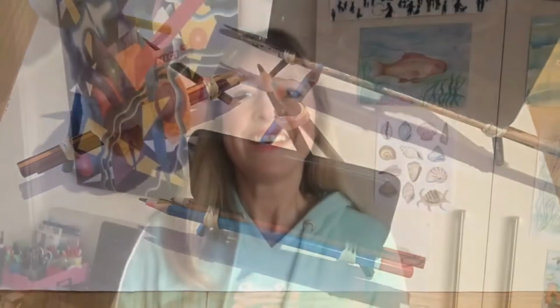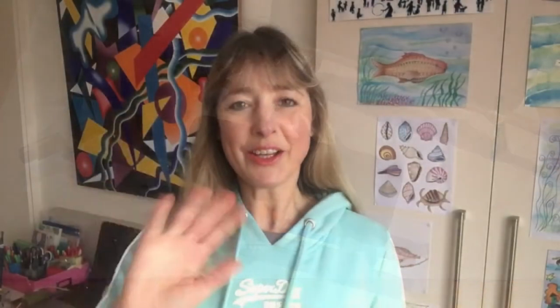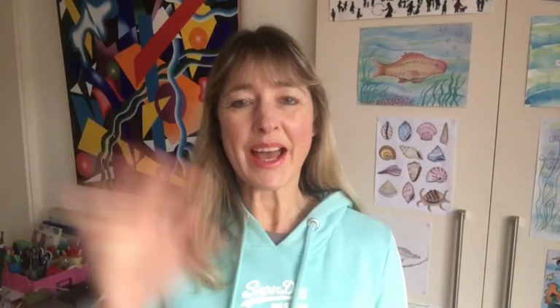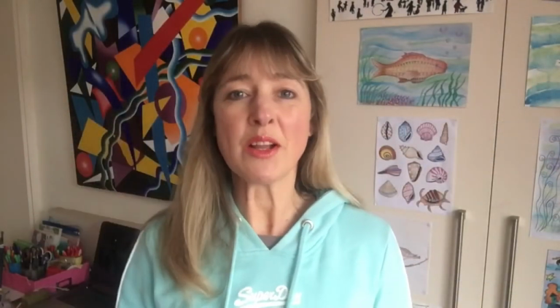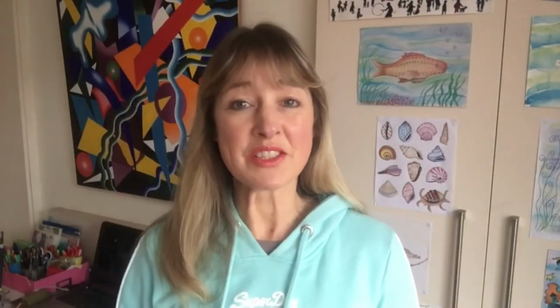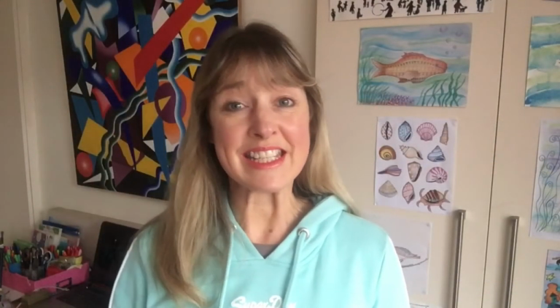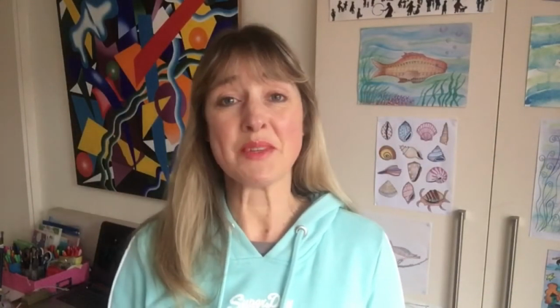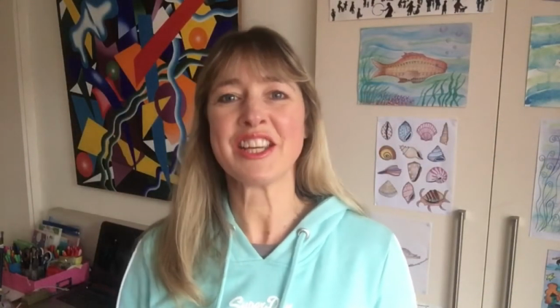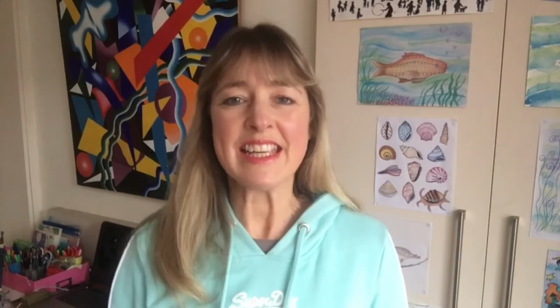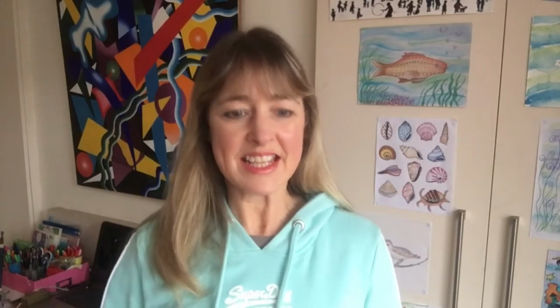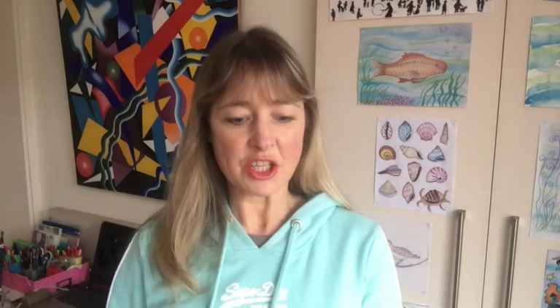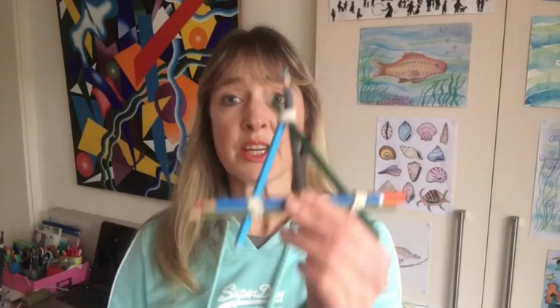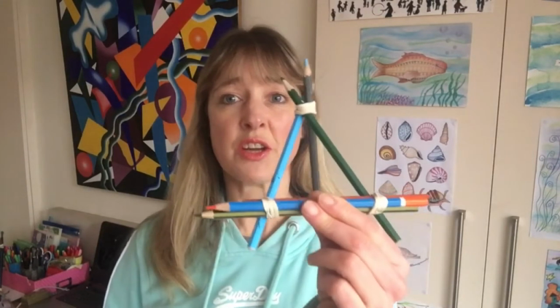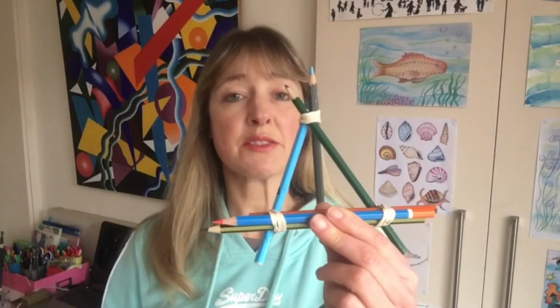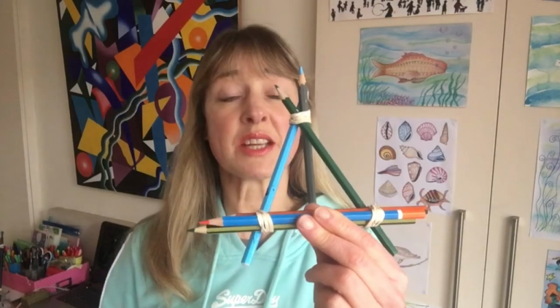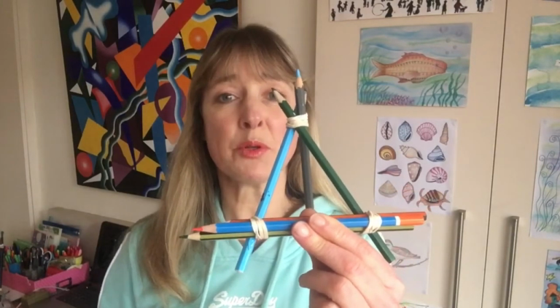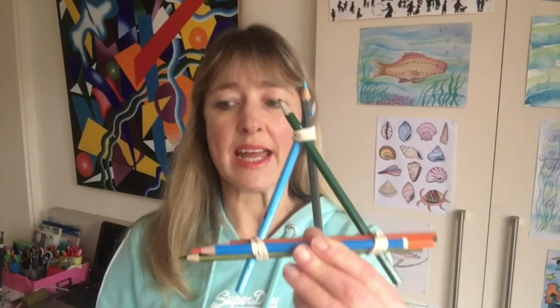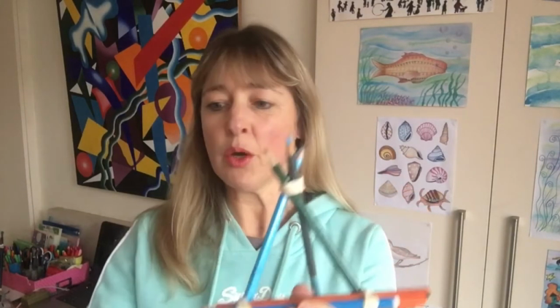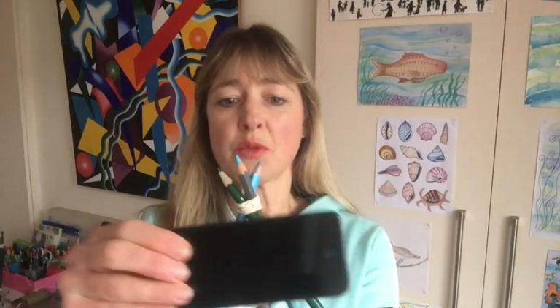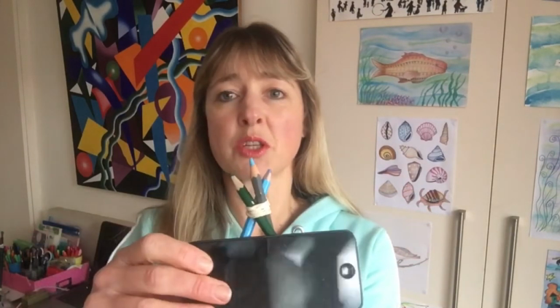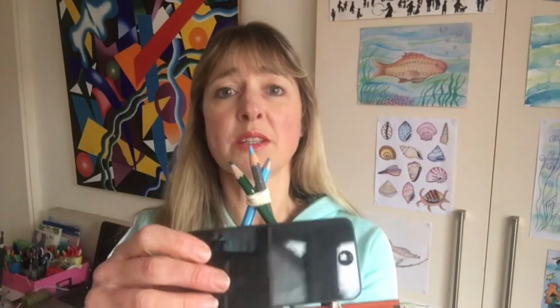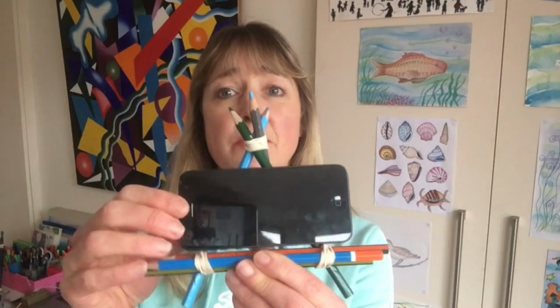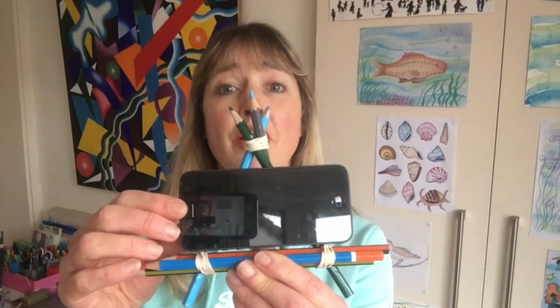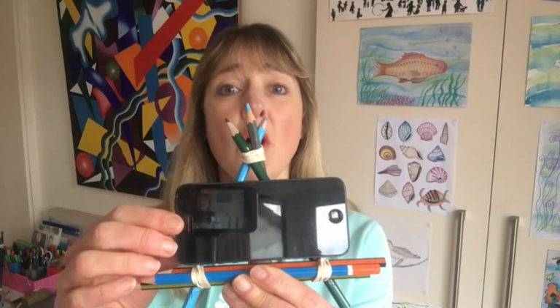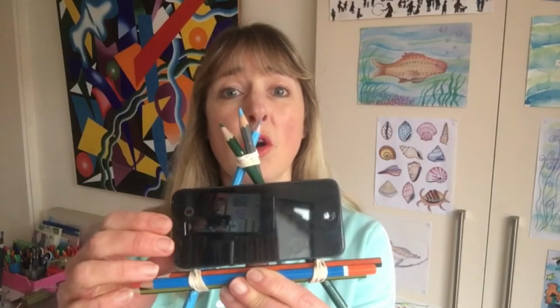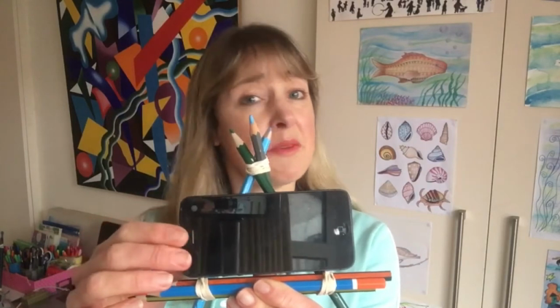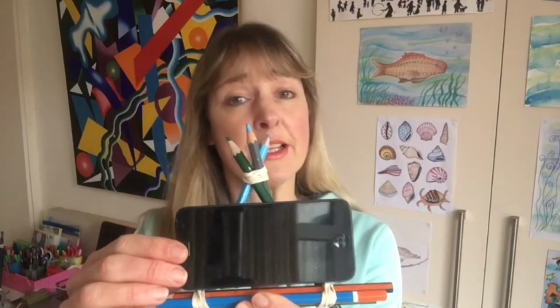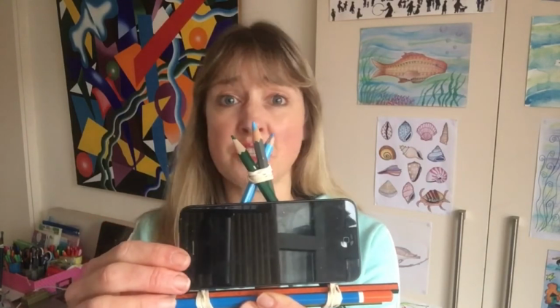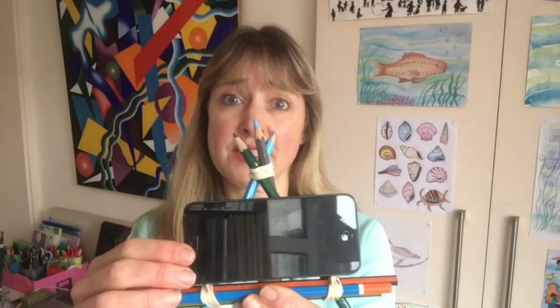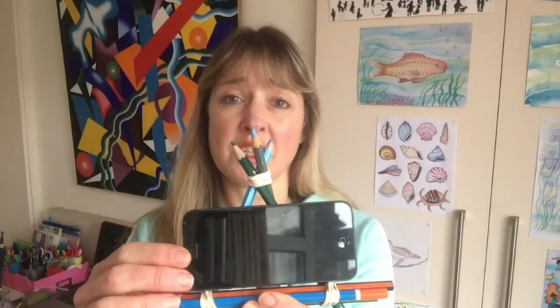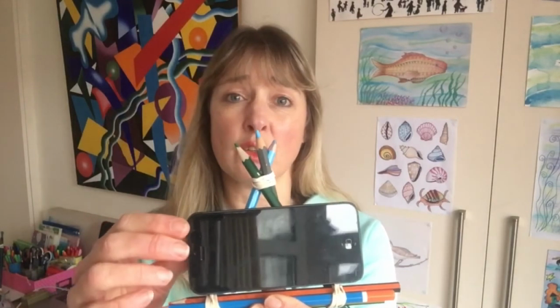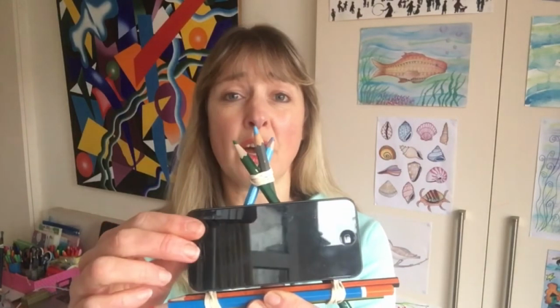Hello and welcome to DT with Mrs G. In today's session I'm going to show you how to build a simple stand which should be able to hold a small phone or a slightly larger device such as a Kindle or iPad.